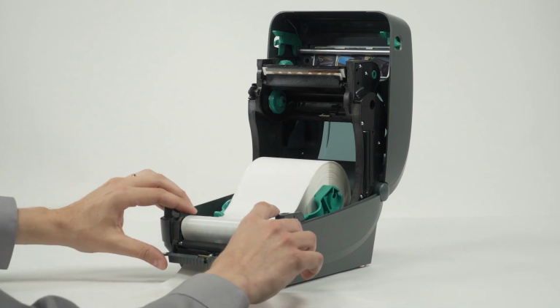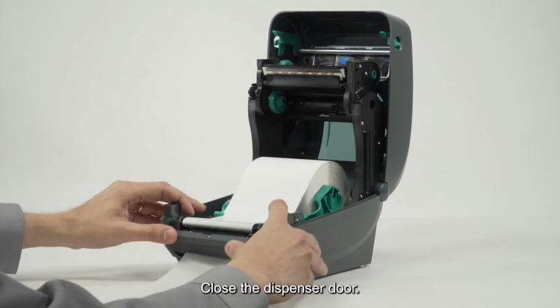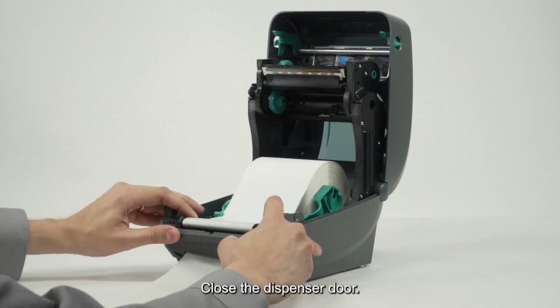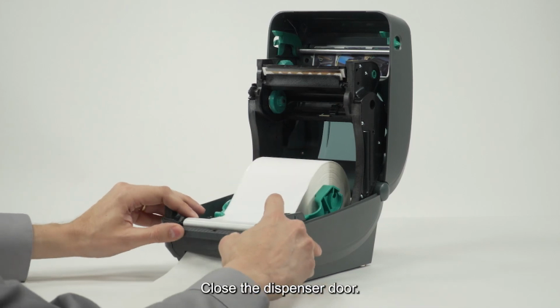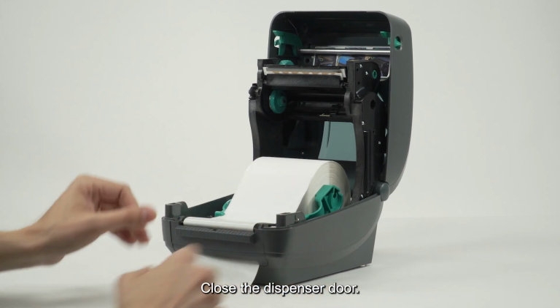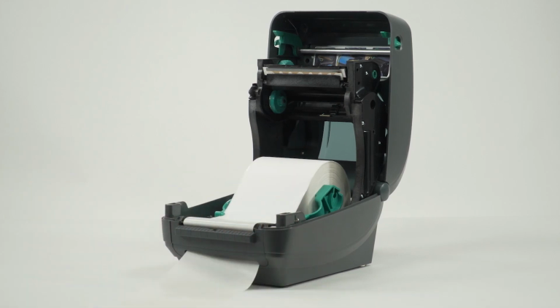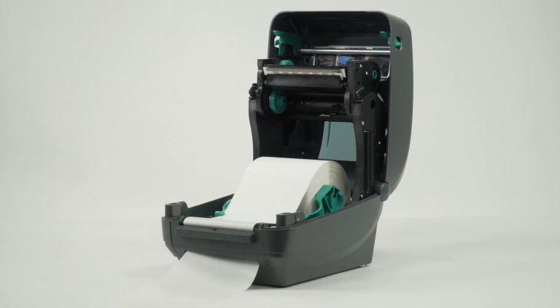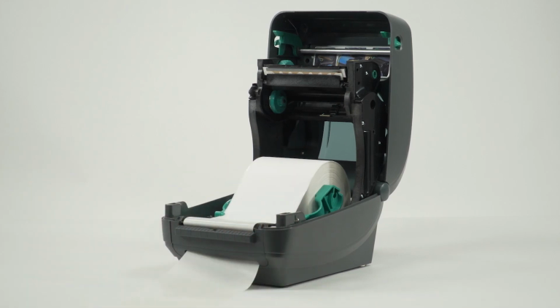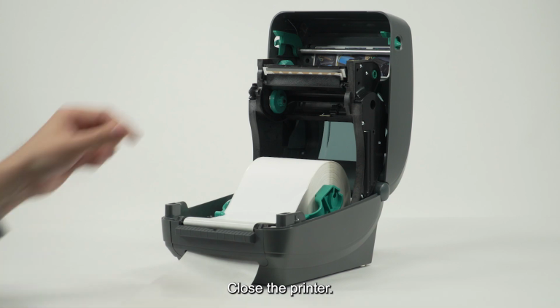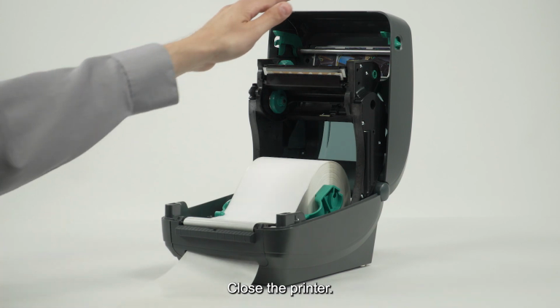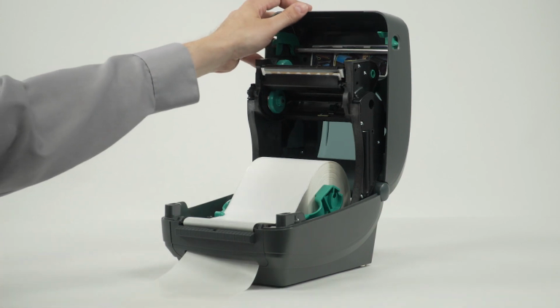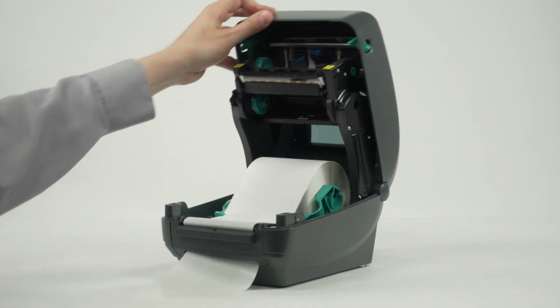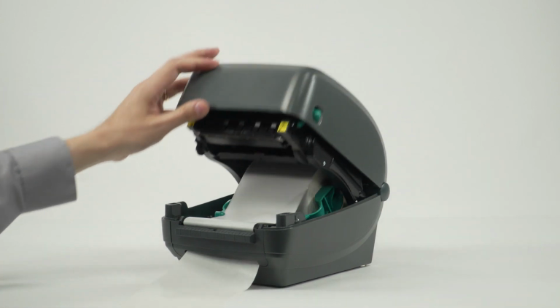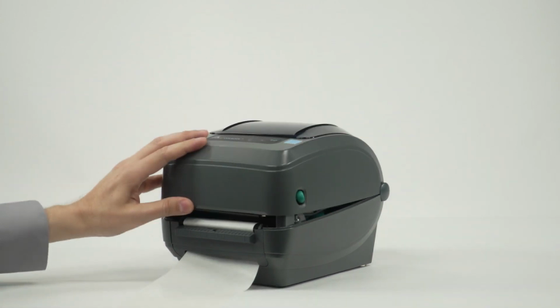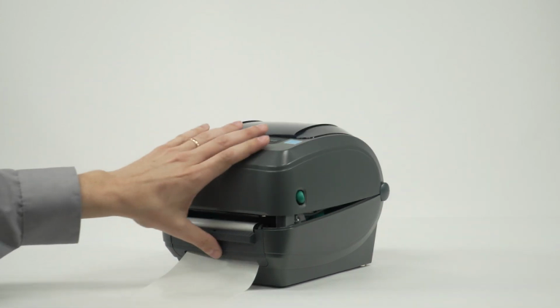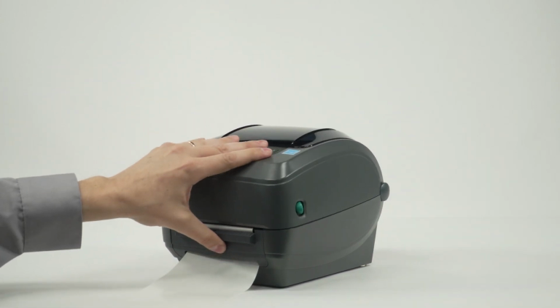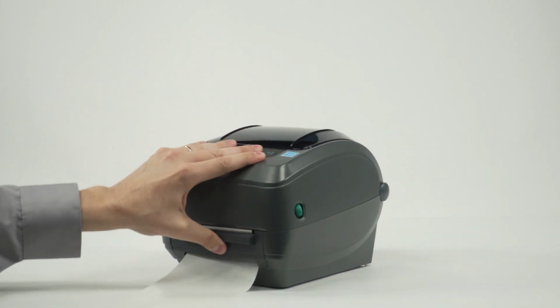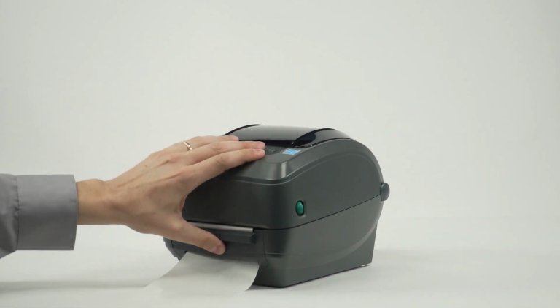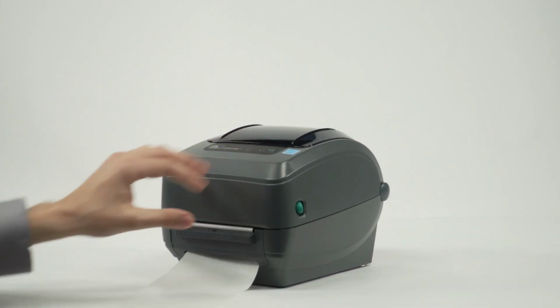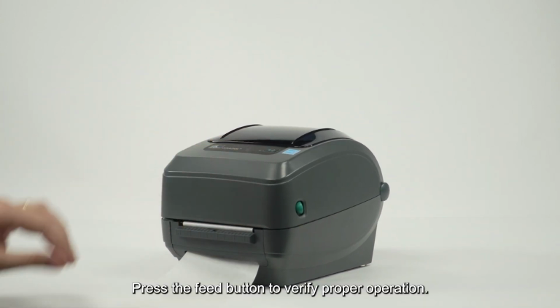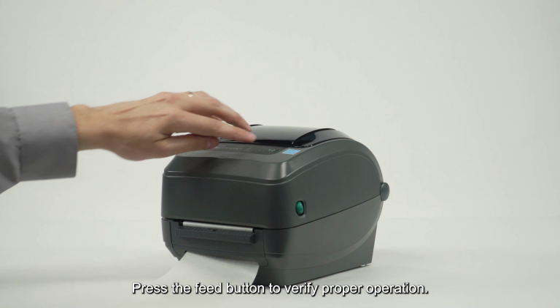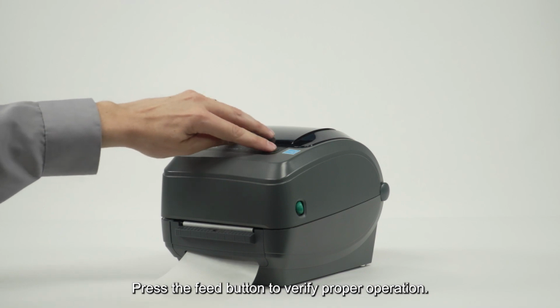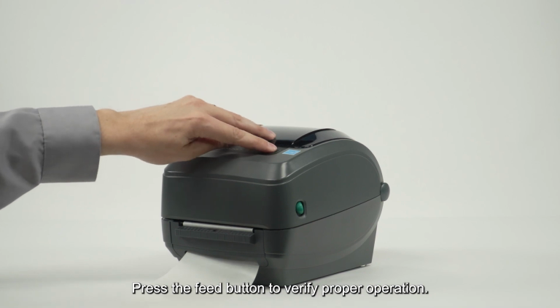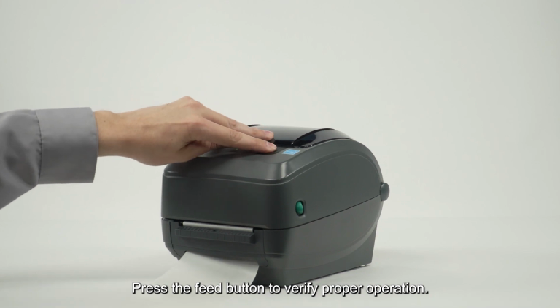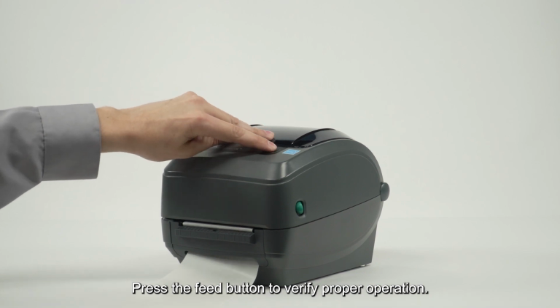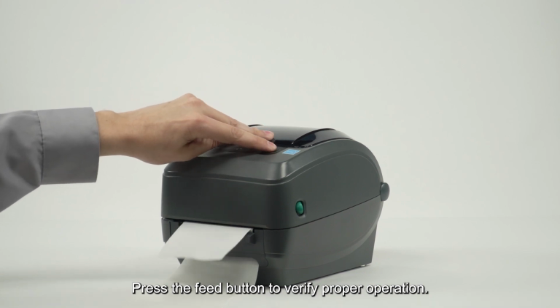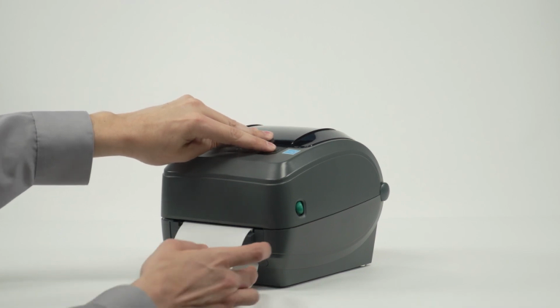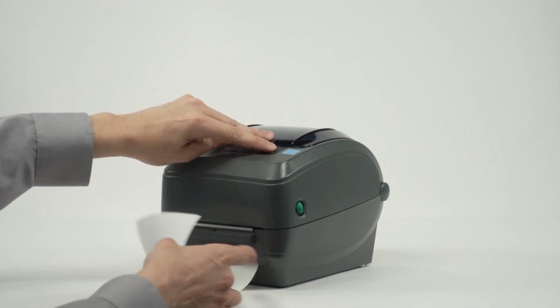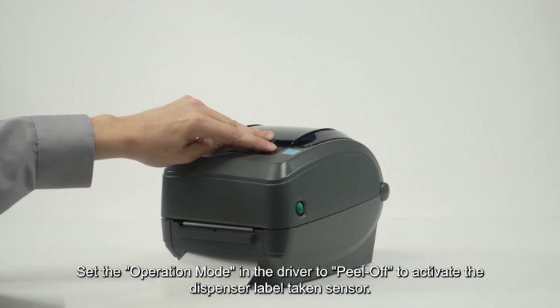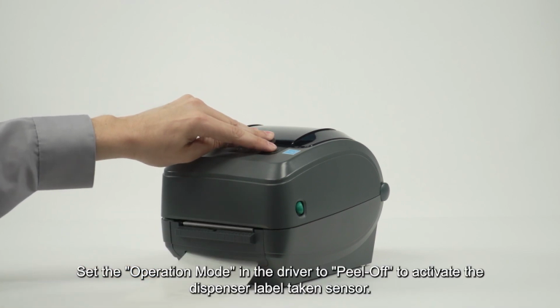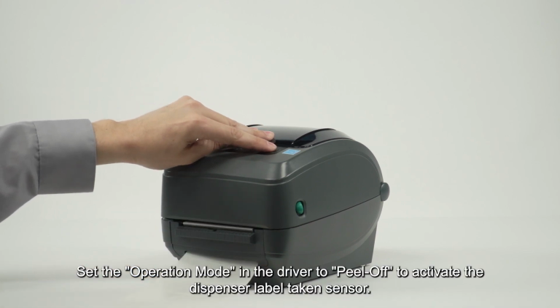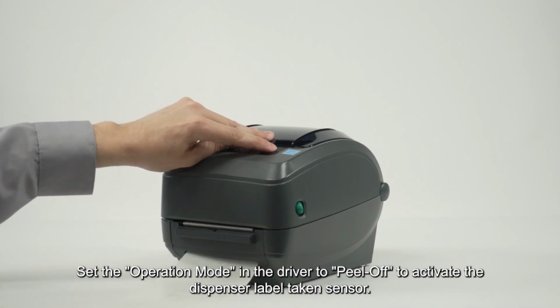Close the dispenser door and close the printer. Press the feed button to verify proper operation.